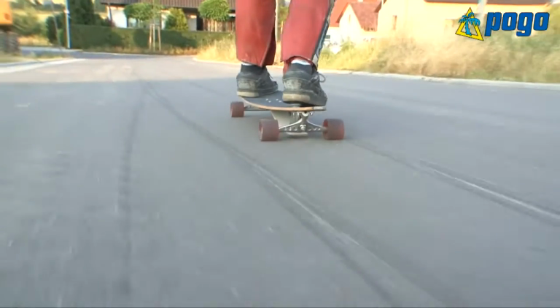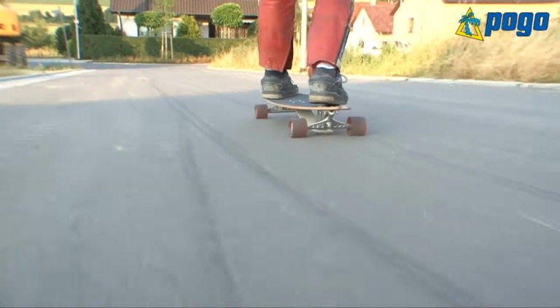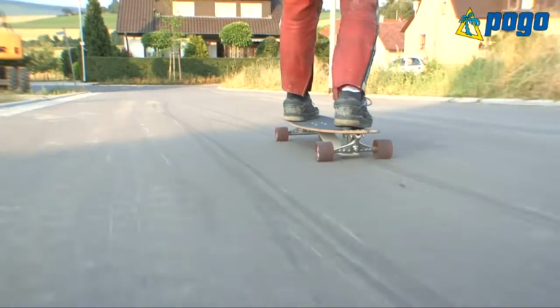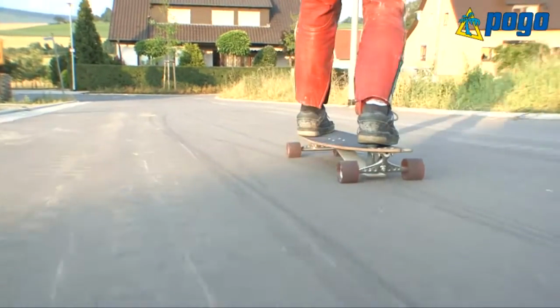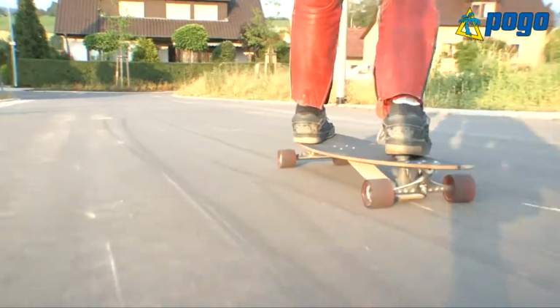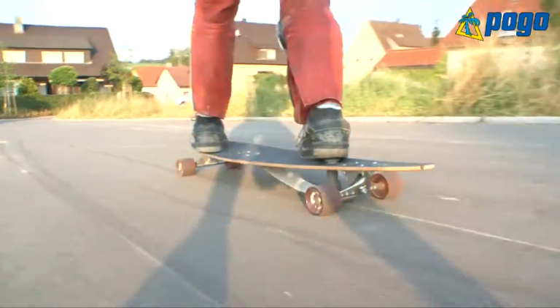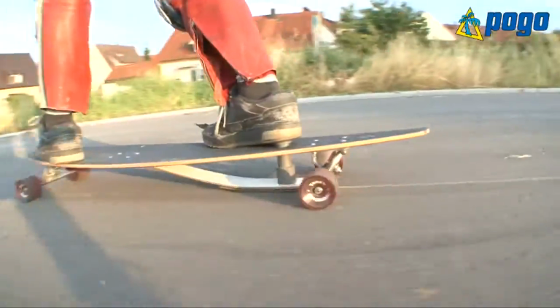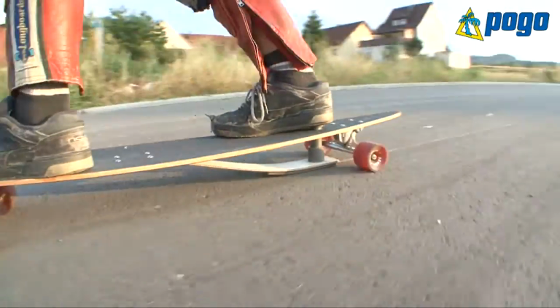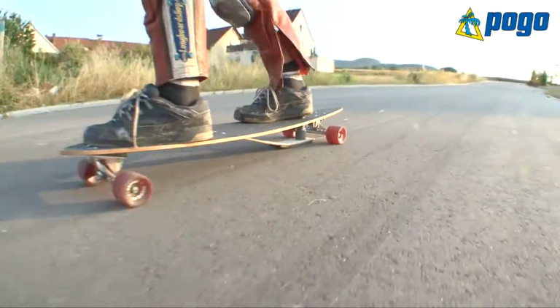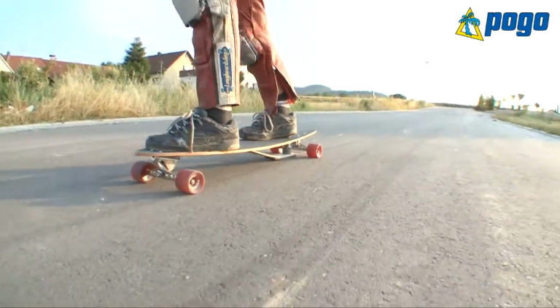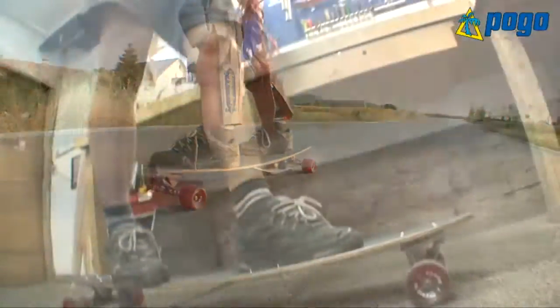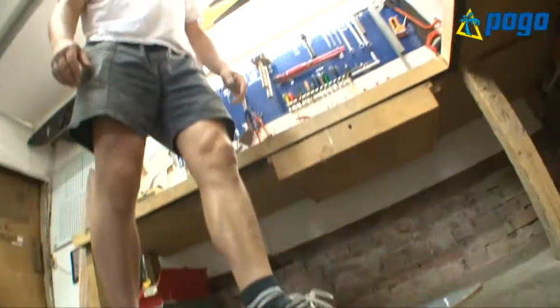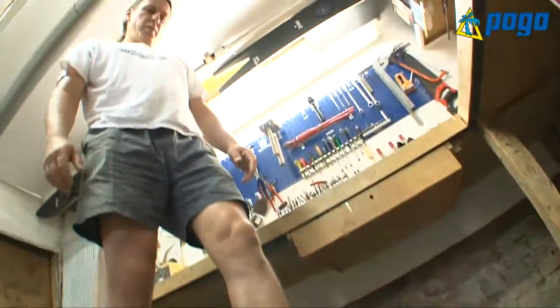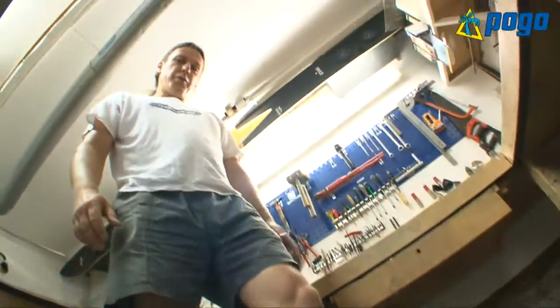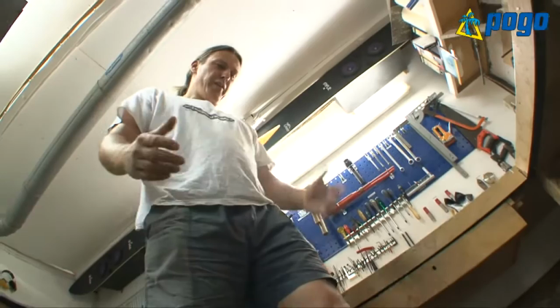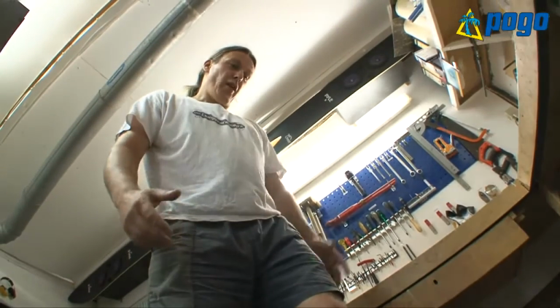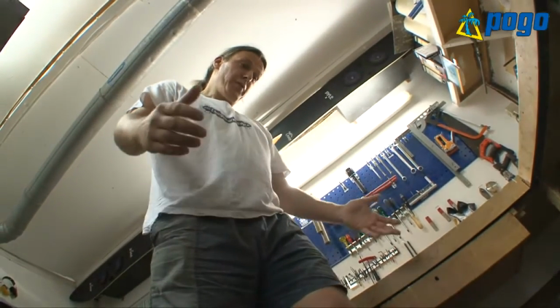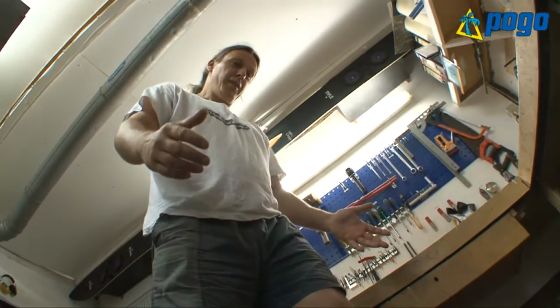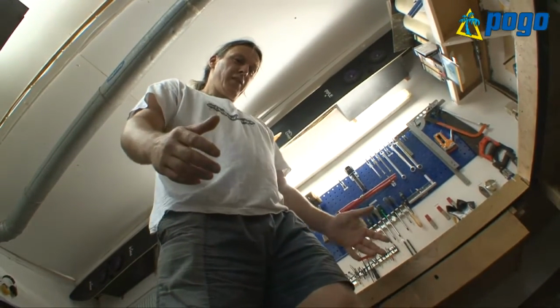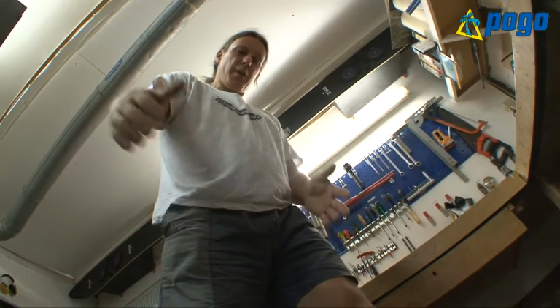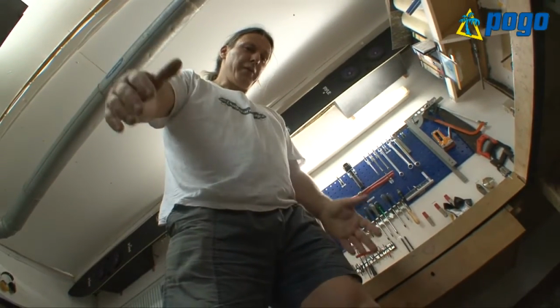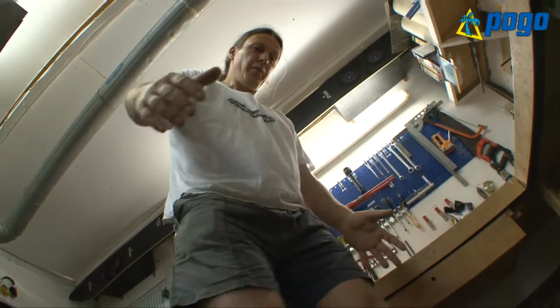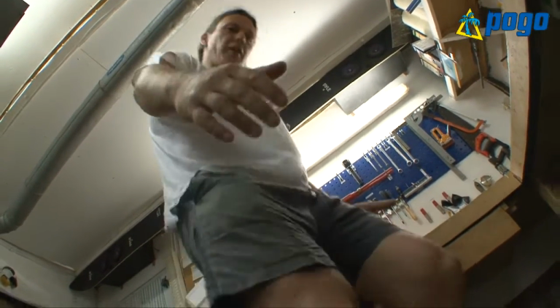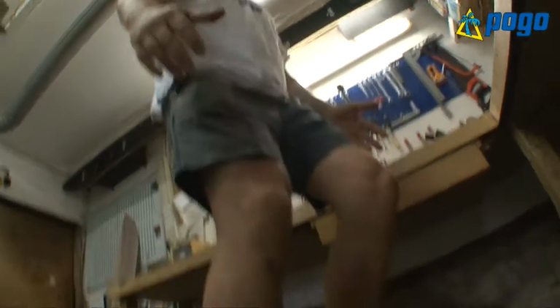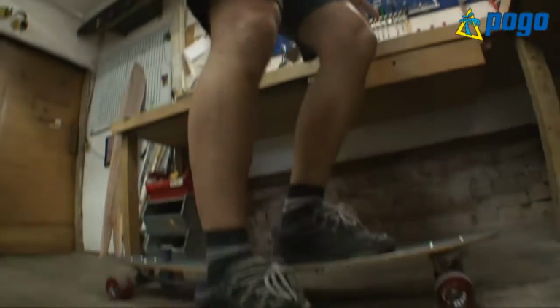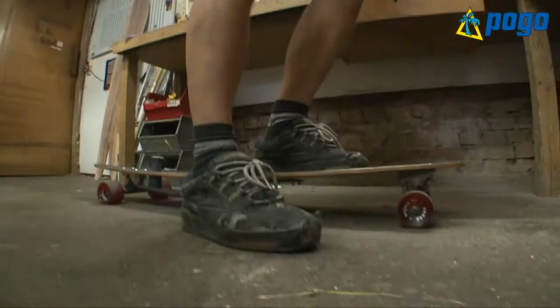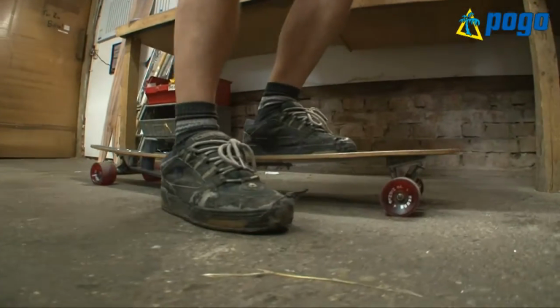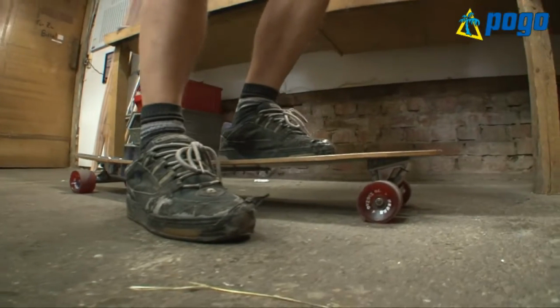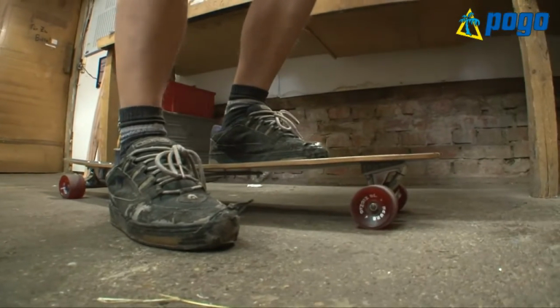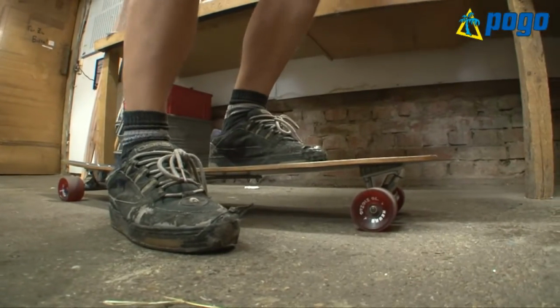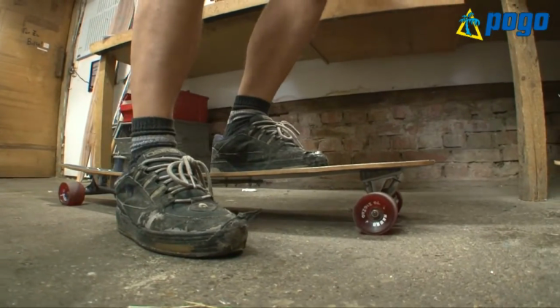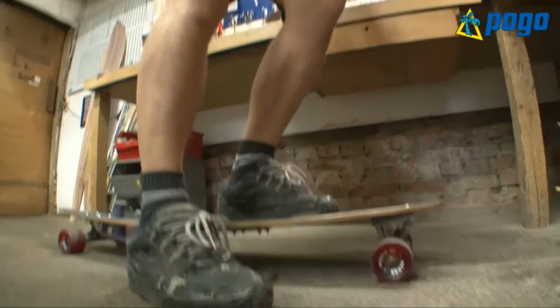So this brakes a lot harder than normal foot braking. When you foot brake, you need a lot of room still — like maybe half a meter. When you put down your foot, you kind of get a little unstable. You need that half meter more.